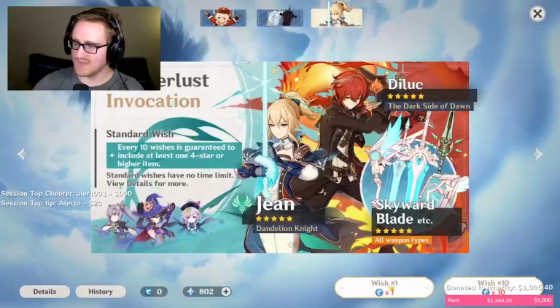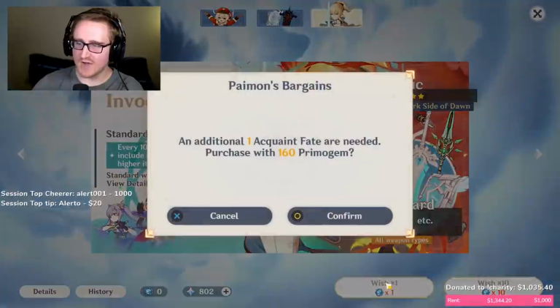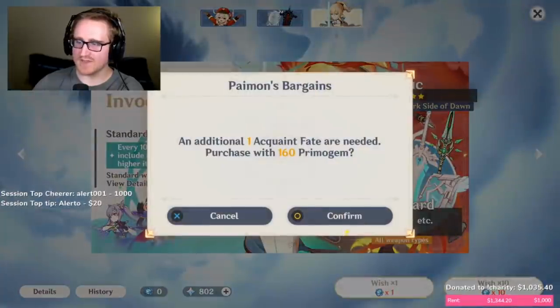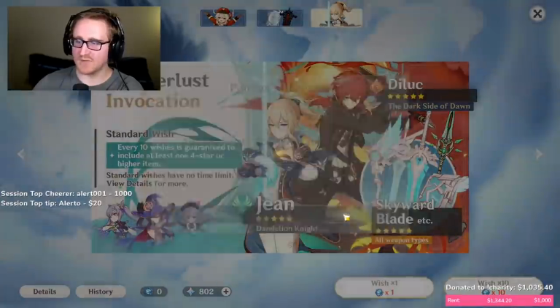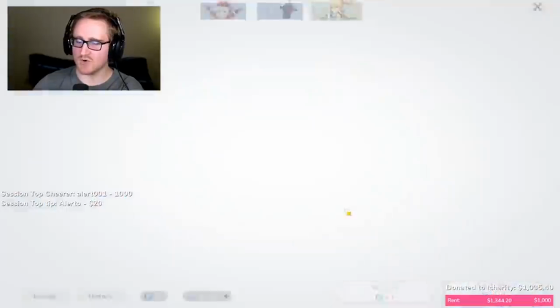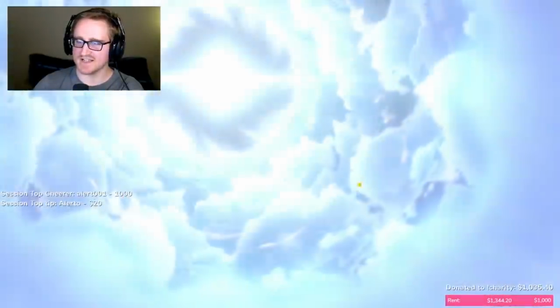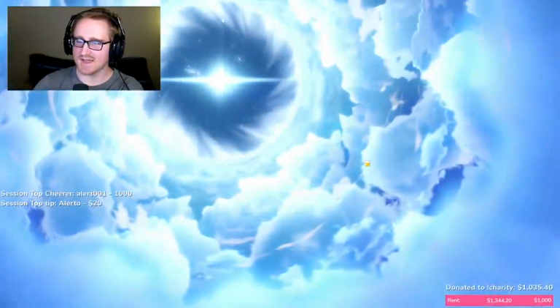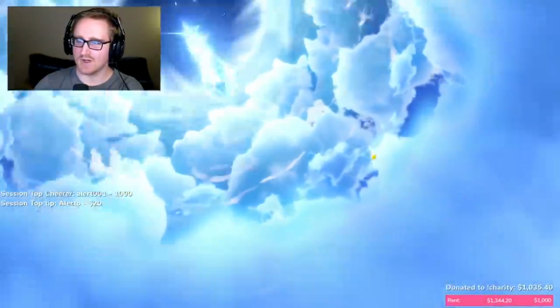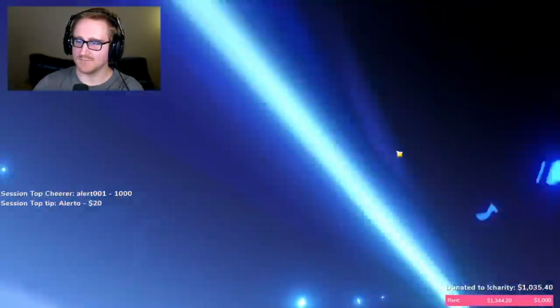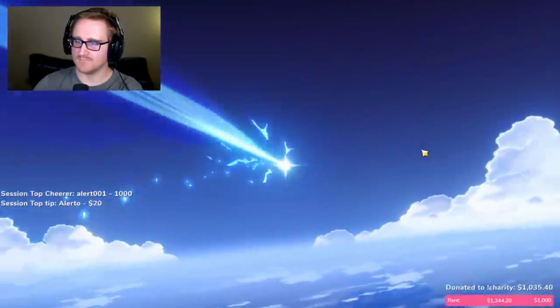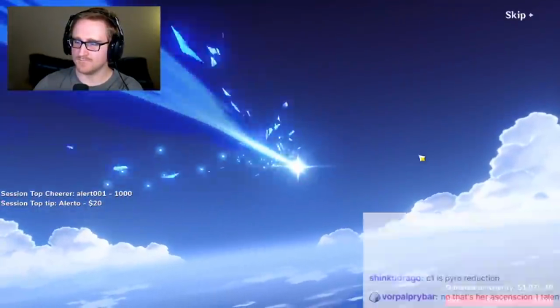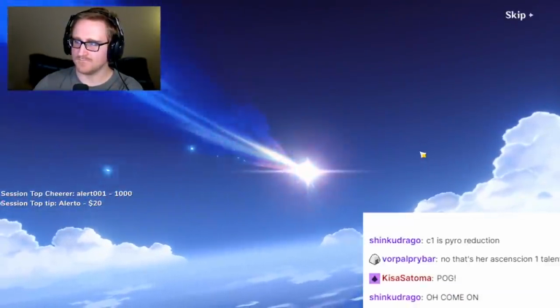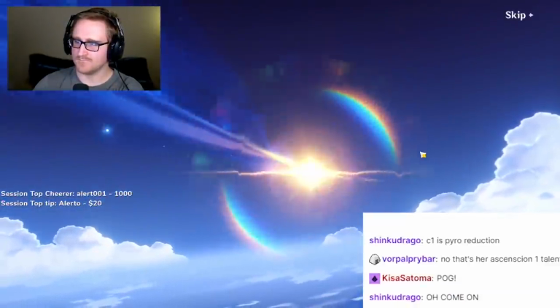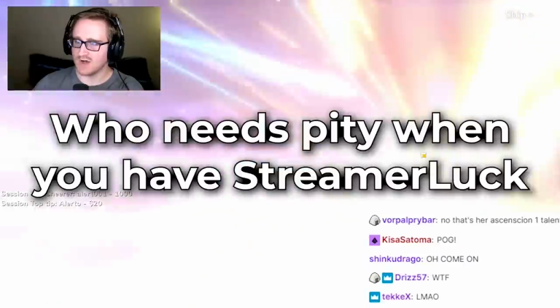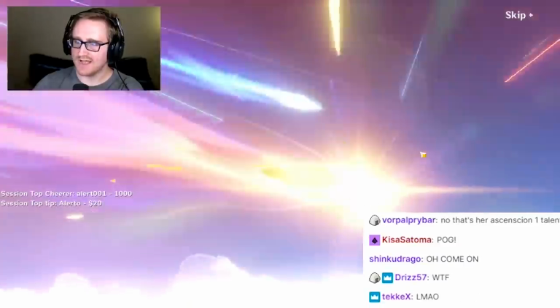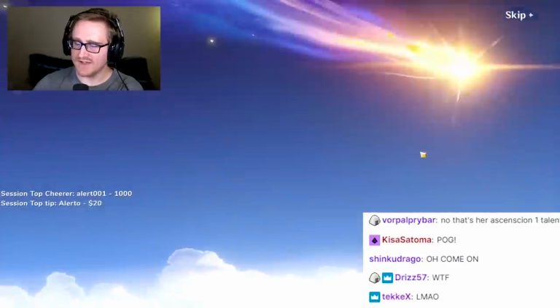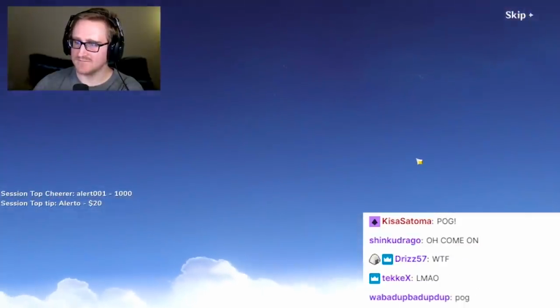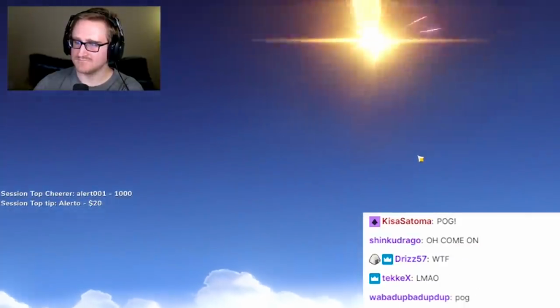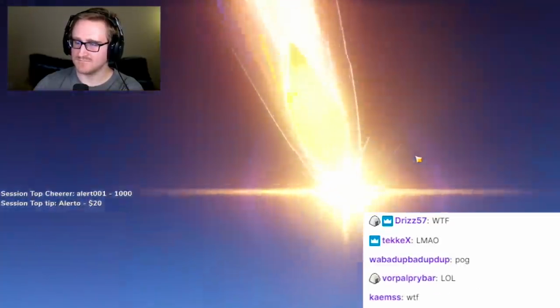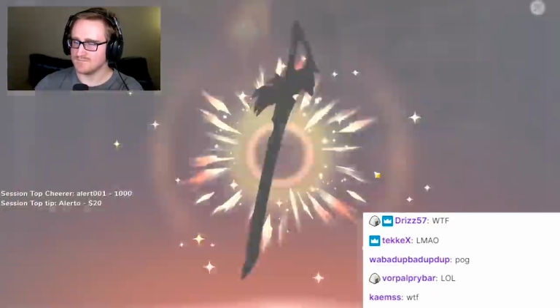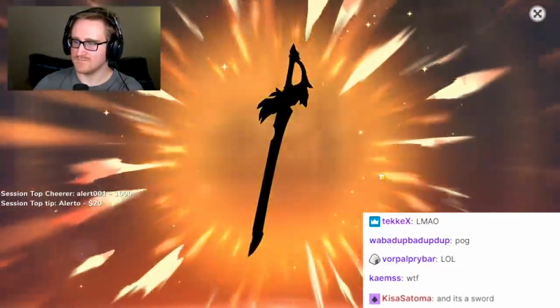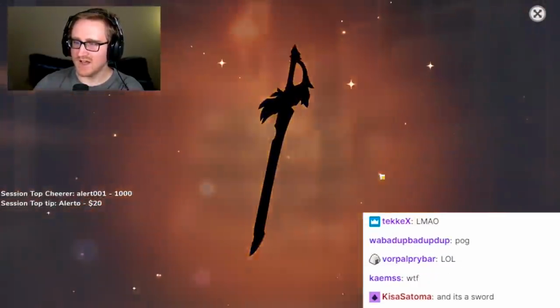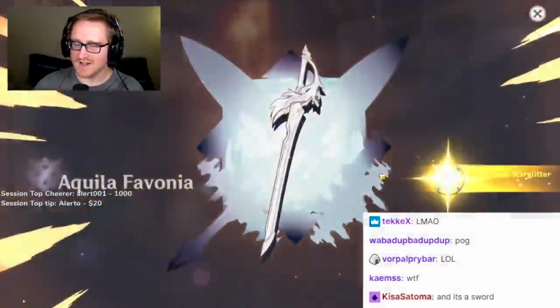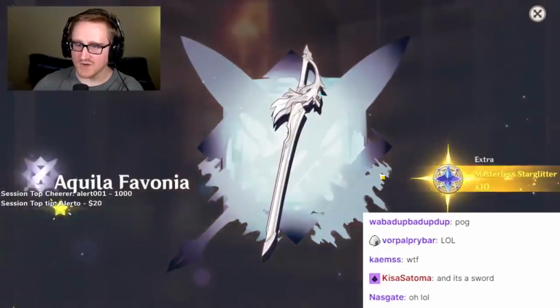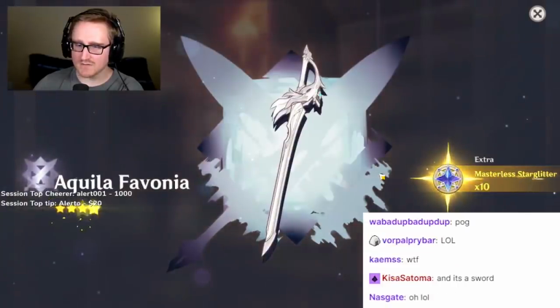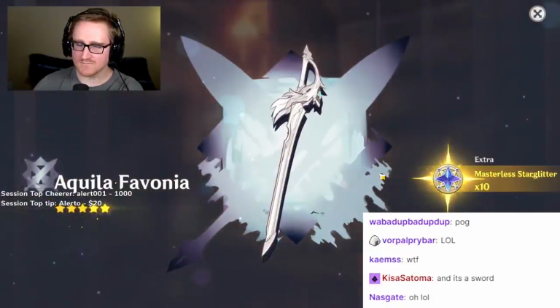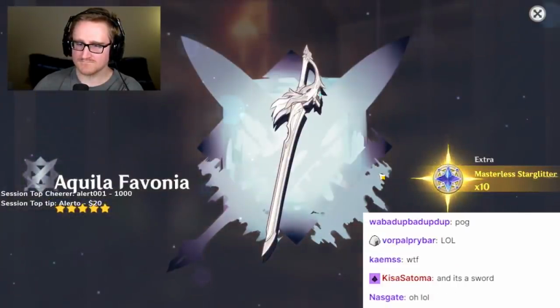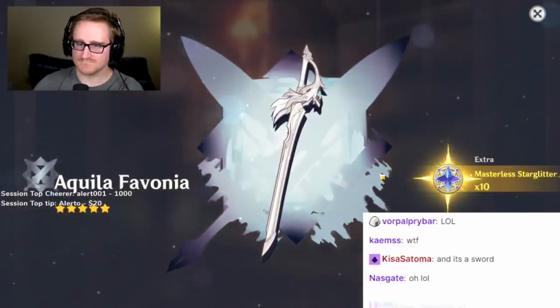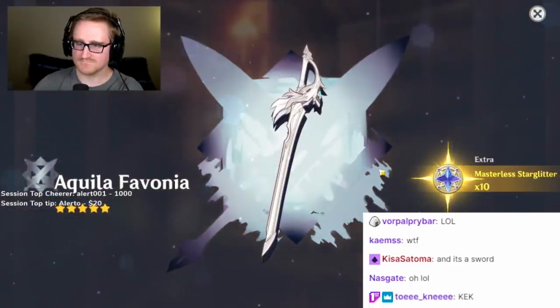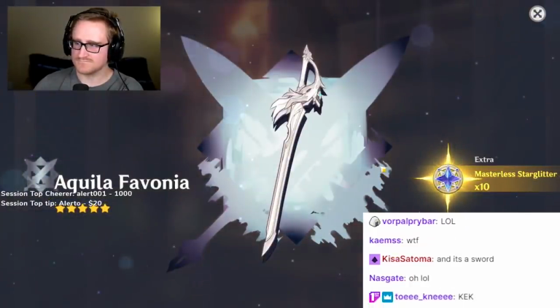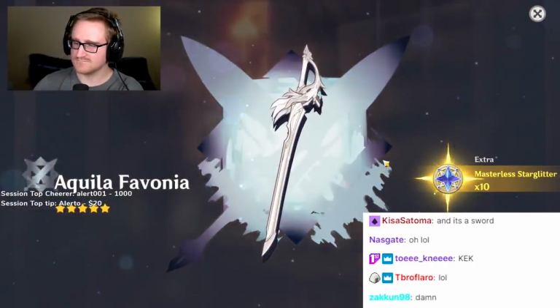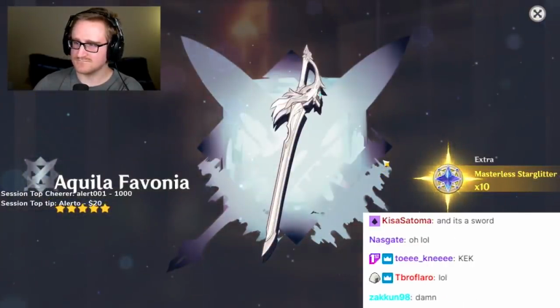And so I won't get the pity one anymore because I got that one, right? Hey look, if I... Are you fucking kidding? I got a sword. You've got an Aquila Favonia and a Kei Jing.